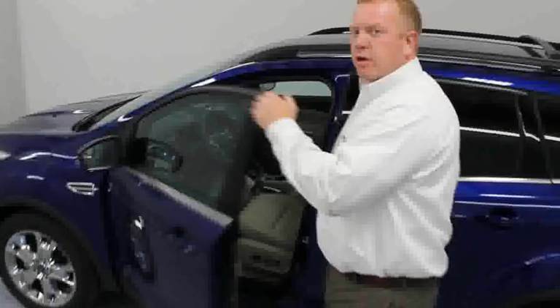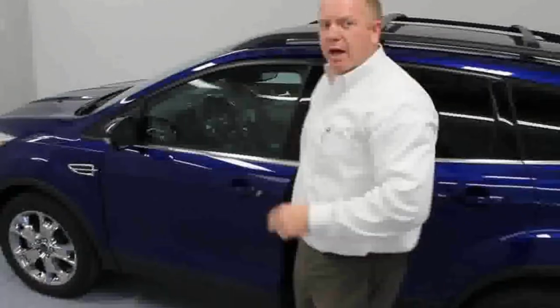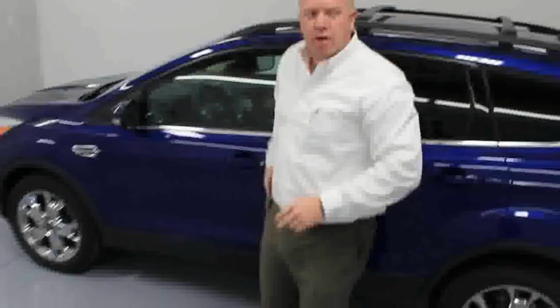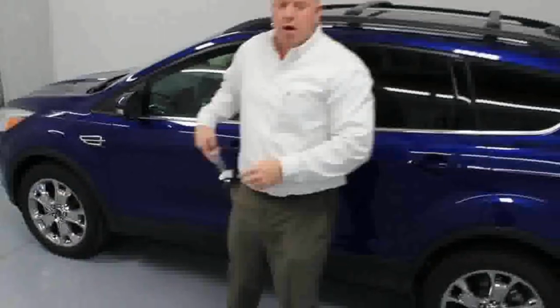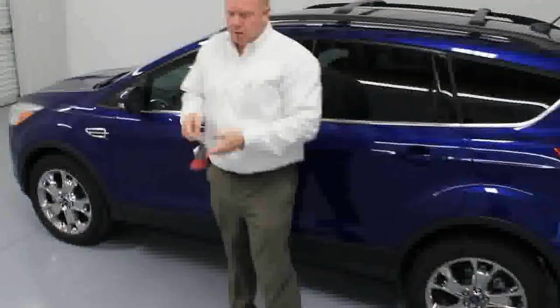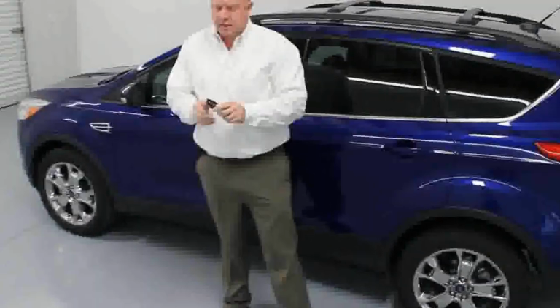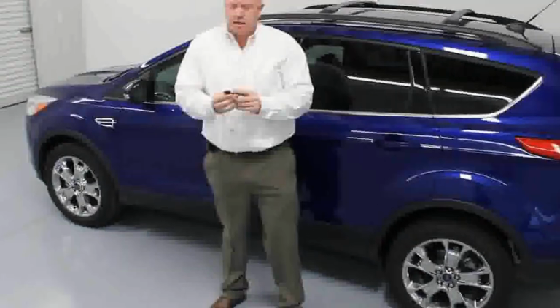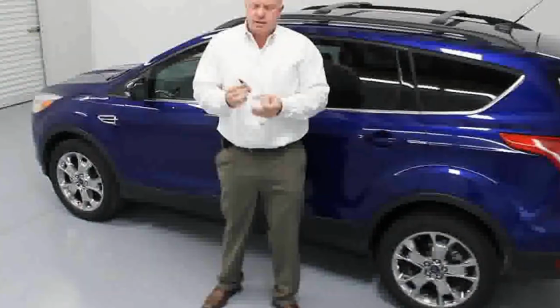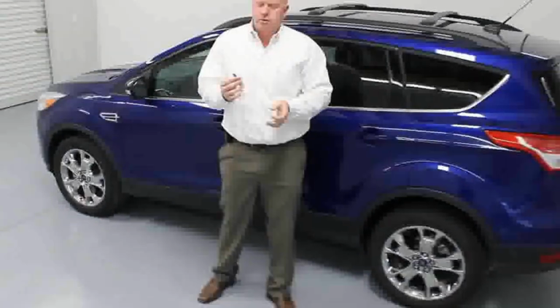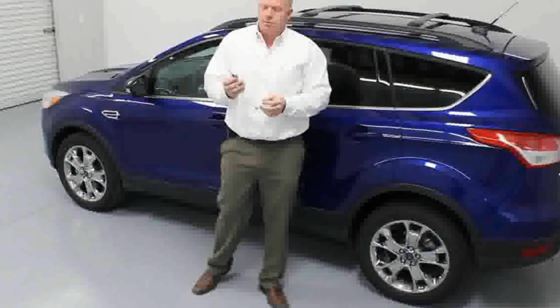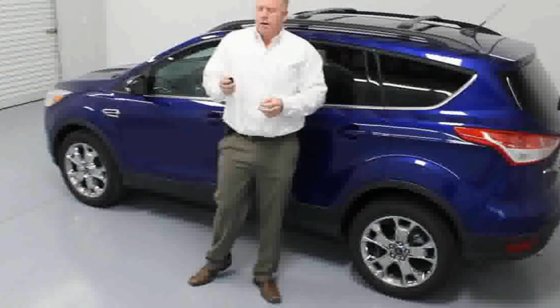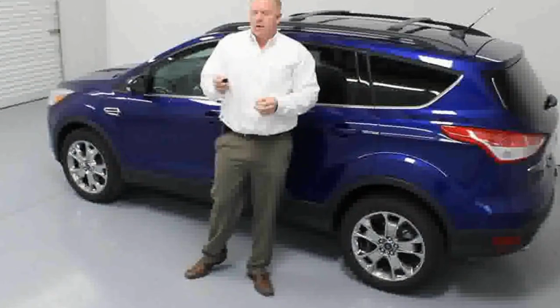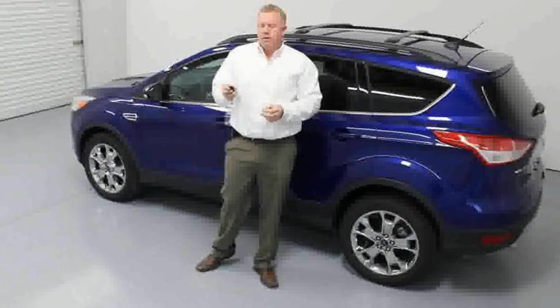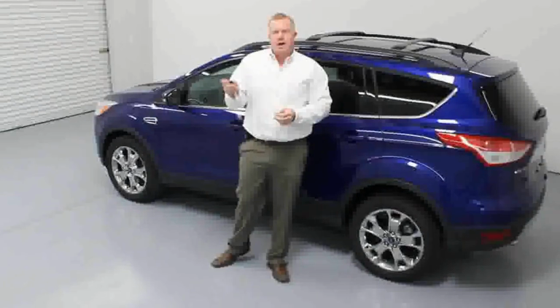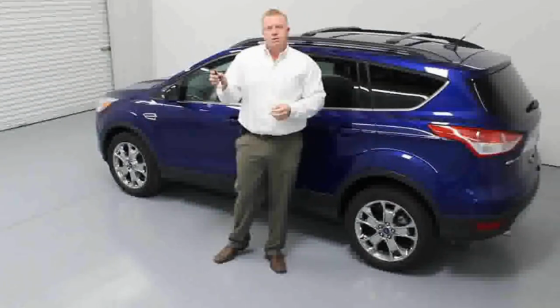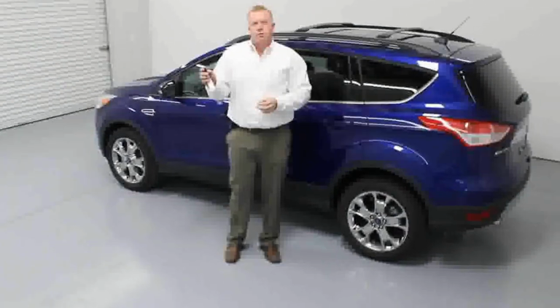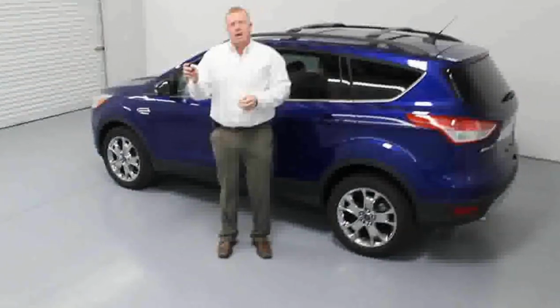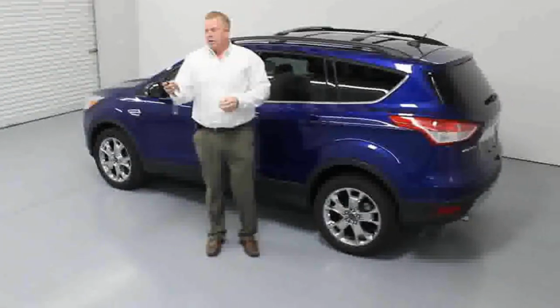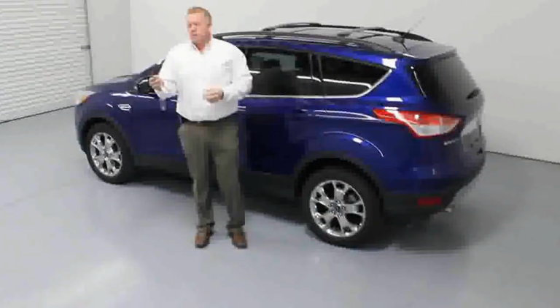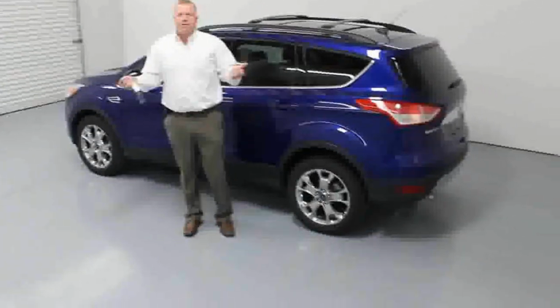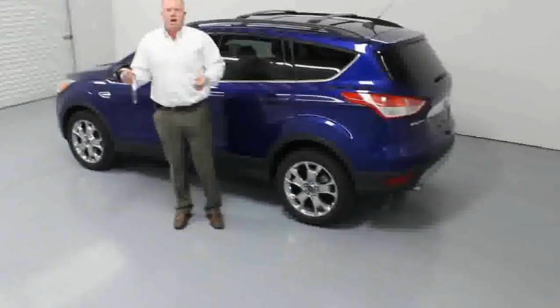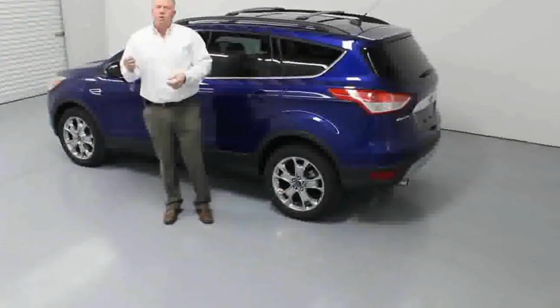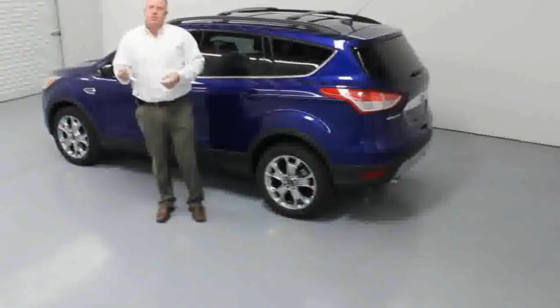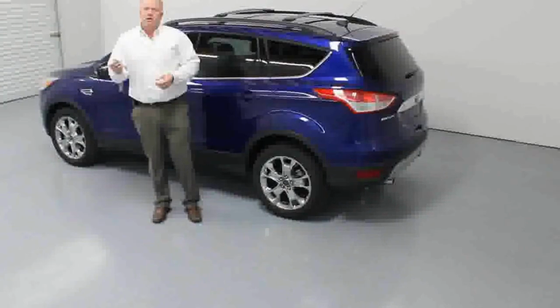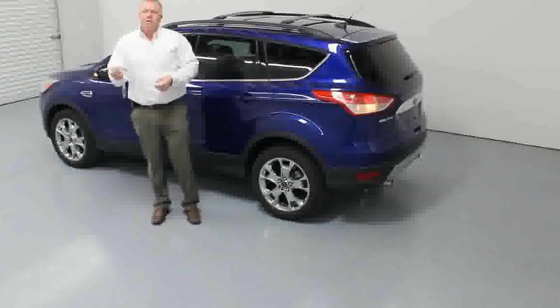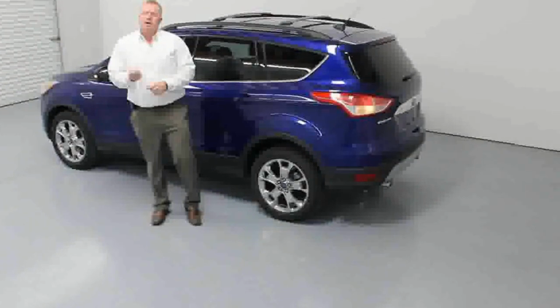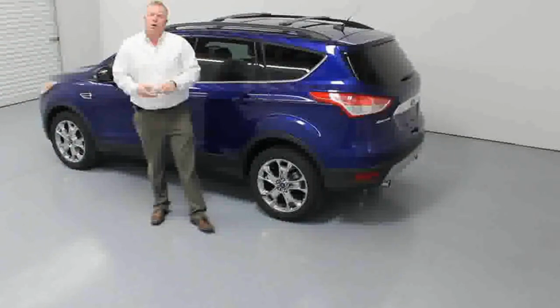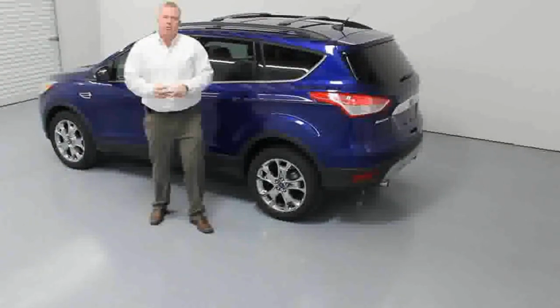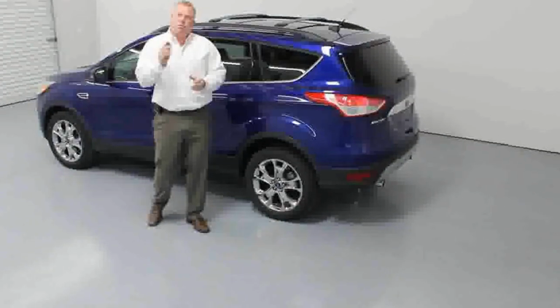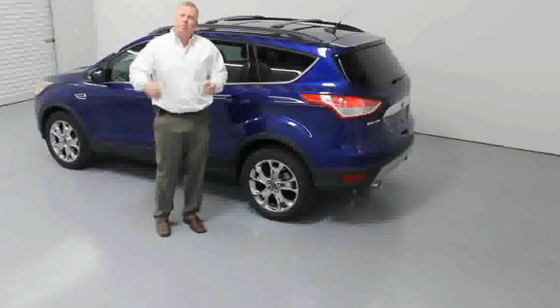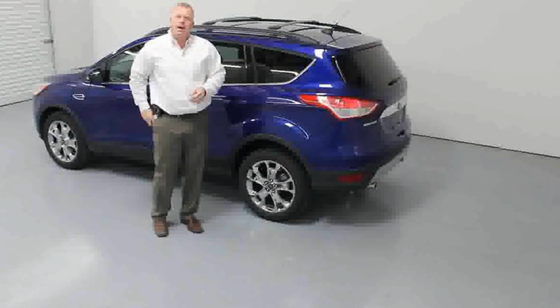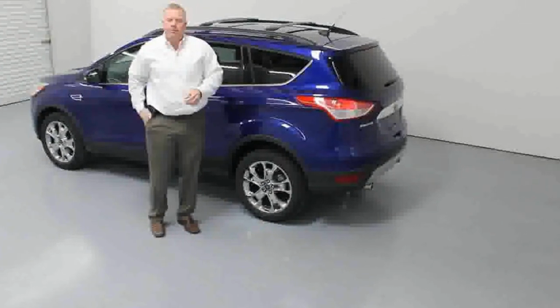I'll show you how to start the car with the keyless entry system on the 2013 Ford Escape. If the vehicle's locked, you walk up to the vehicle and hit the remote start button twice — it opens right up.